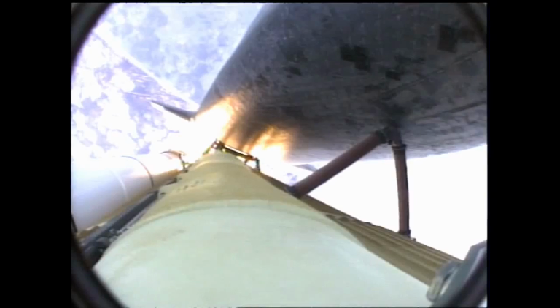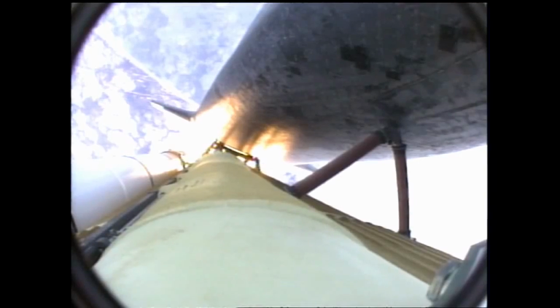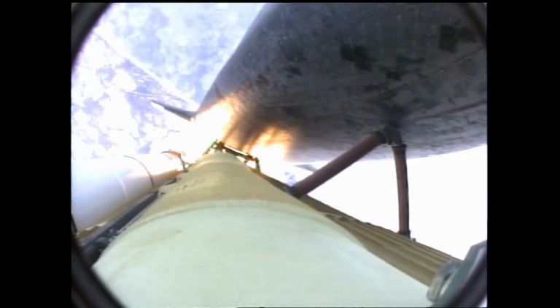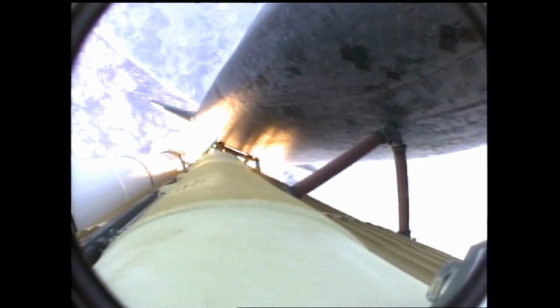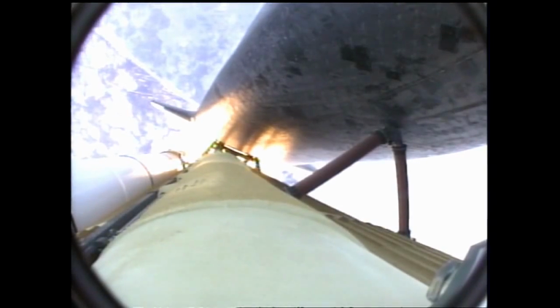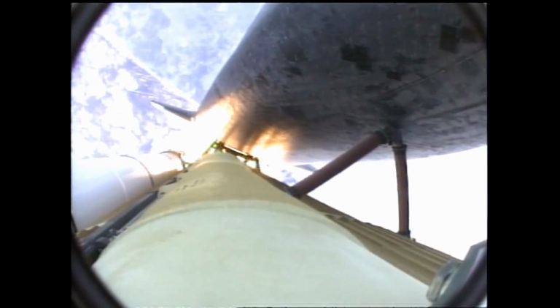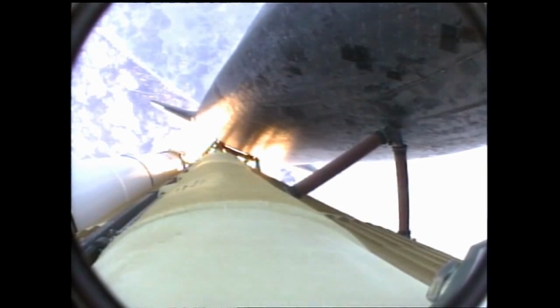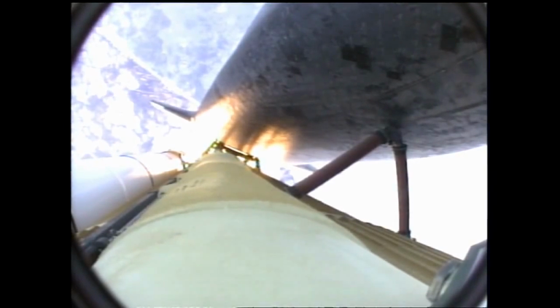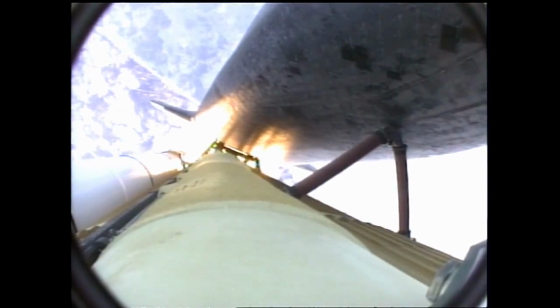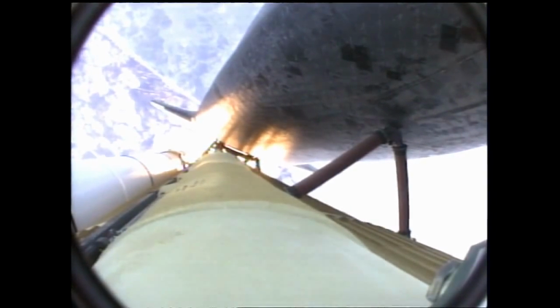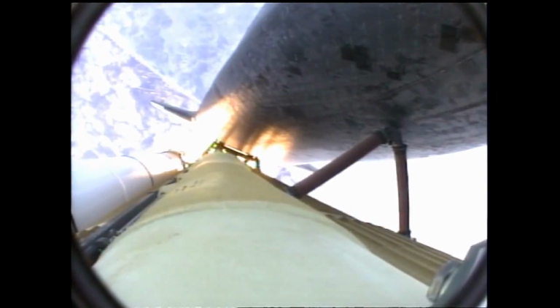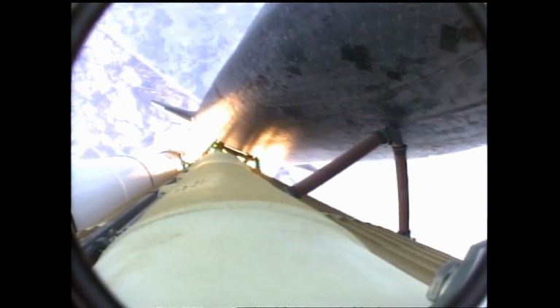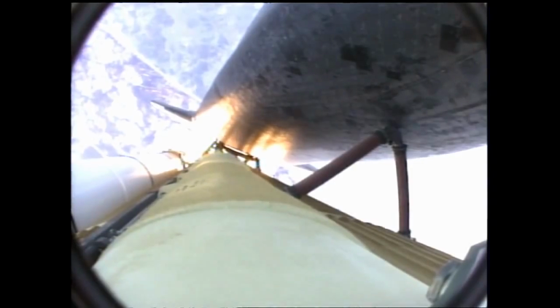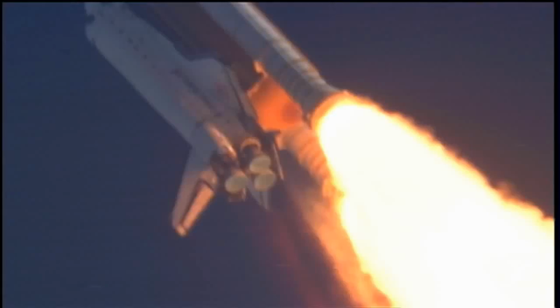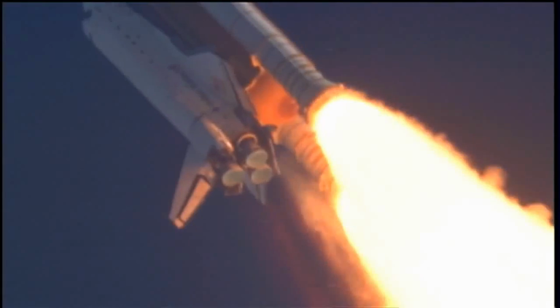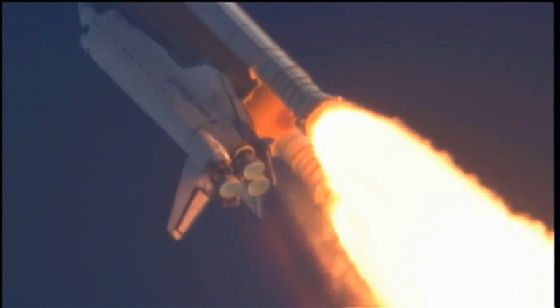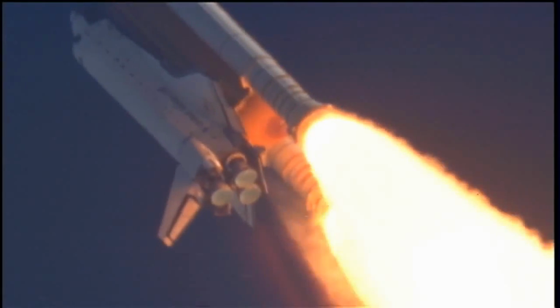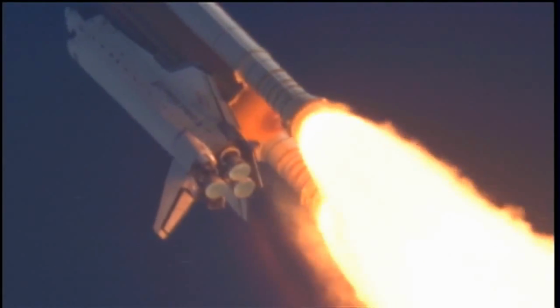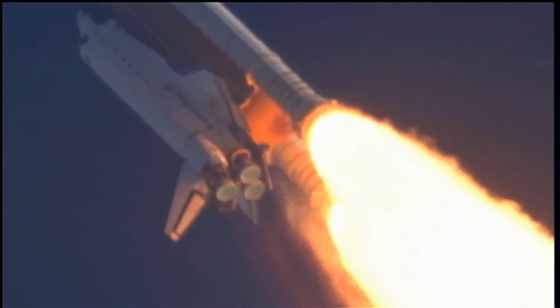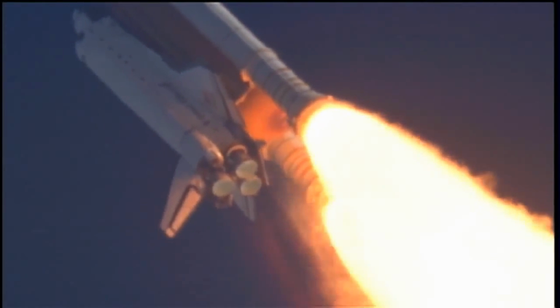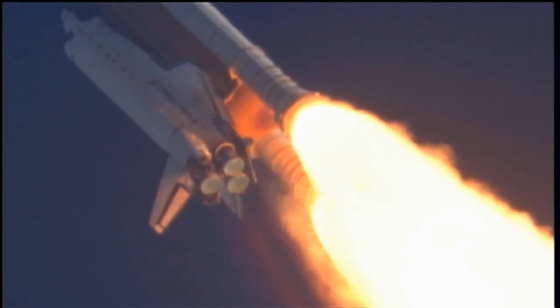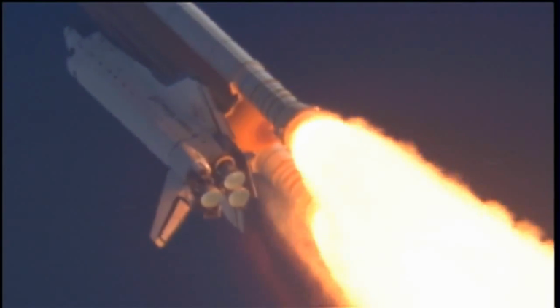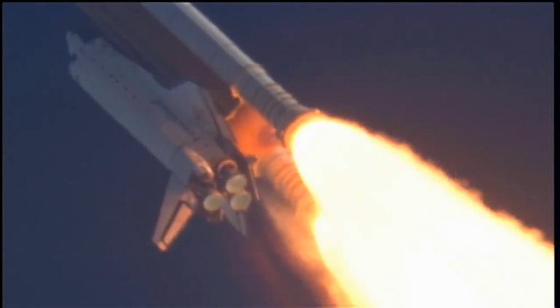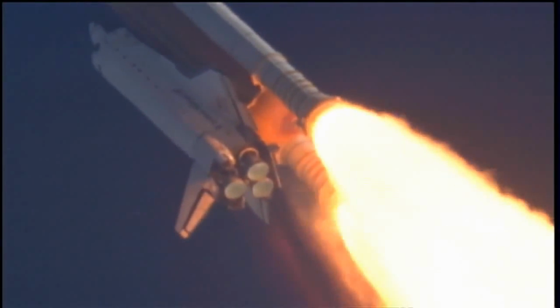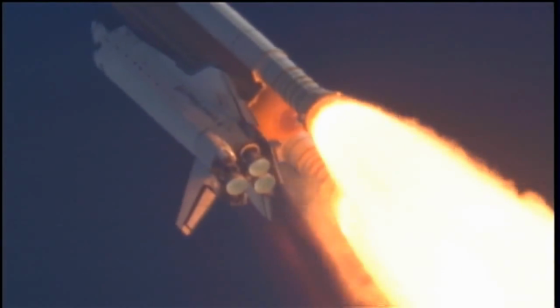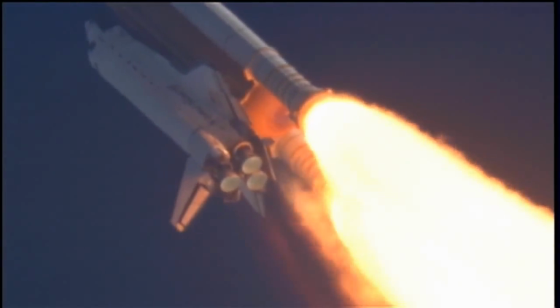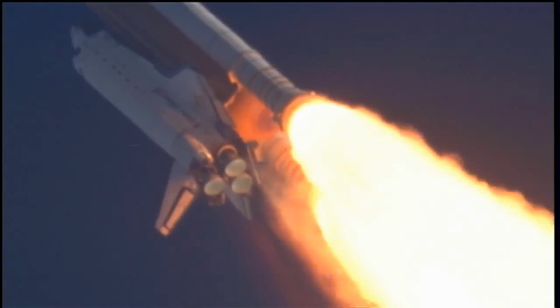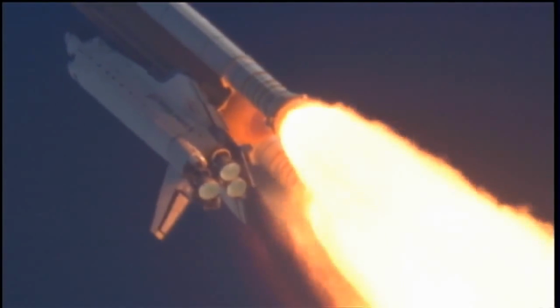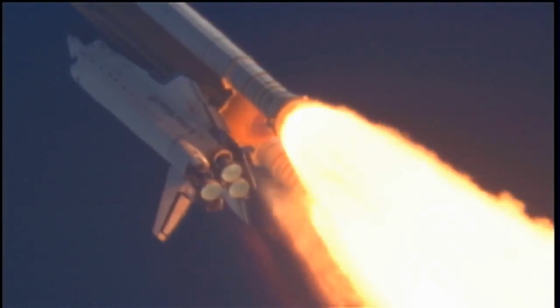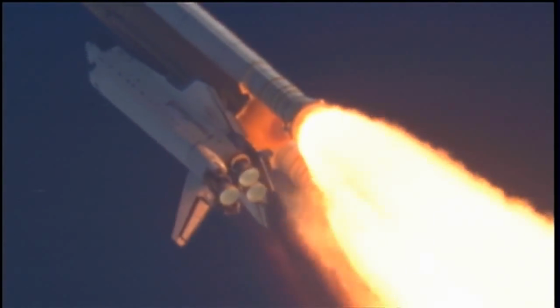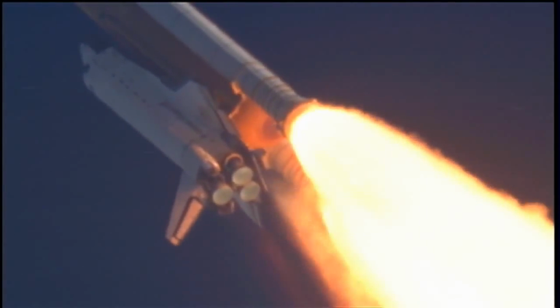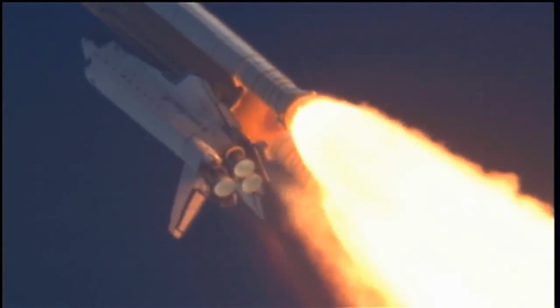55 seconds into the flight, all systems operating normally, 900 miles an hour — the speed of Atlantis right now — 6 miles in altitude, 9 miles downrange.